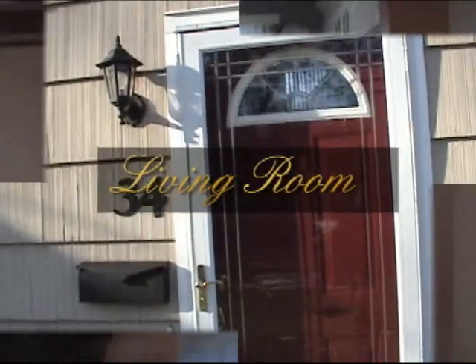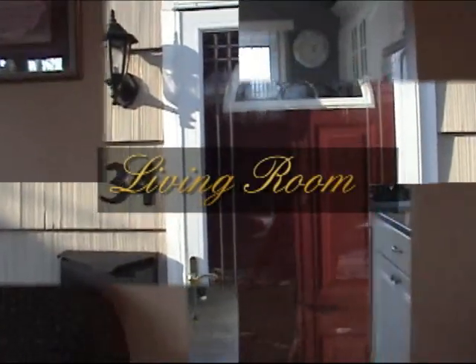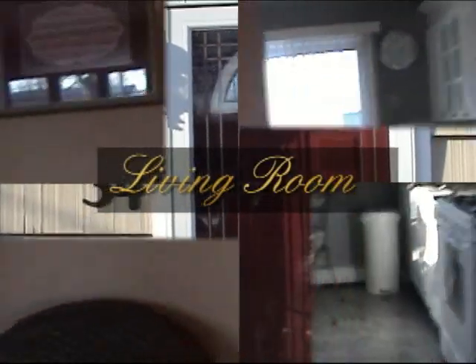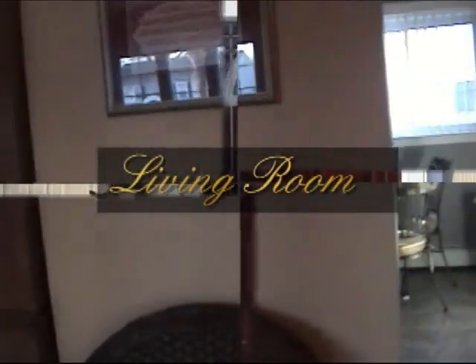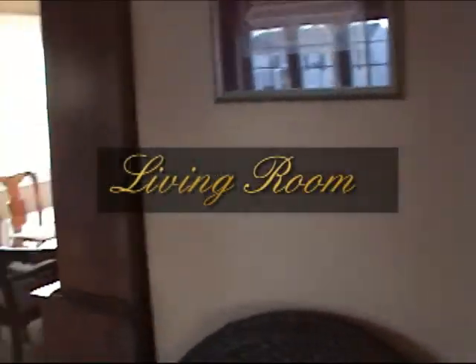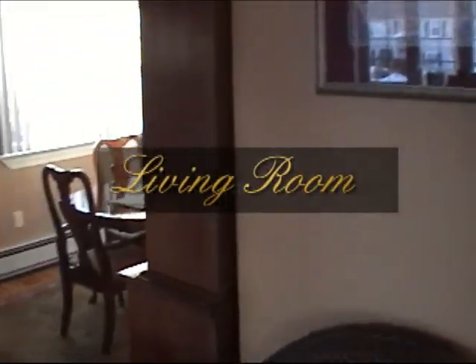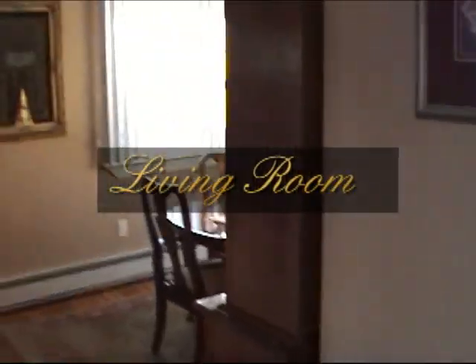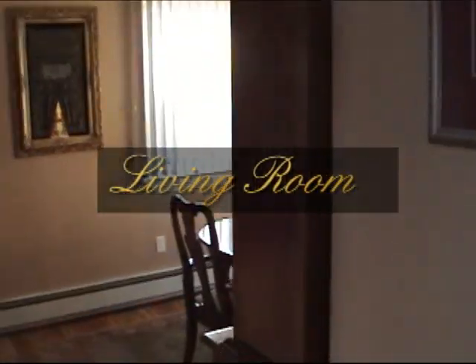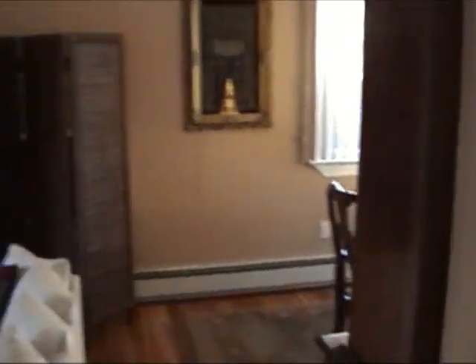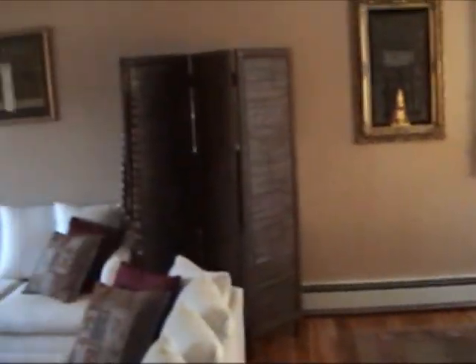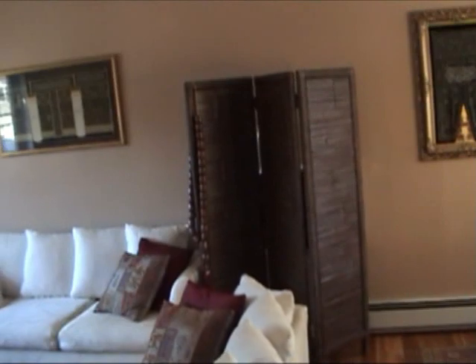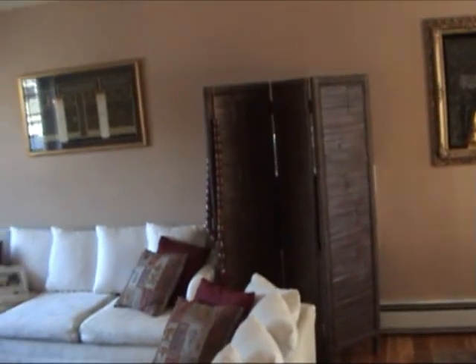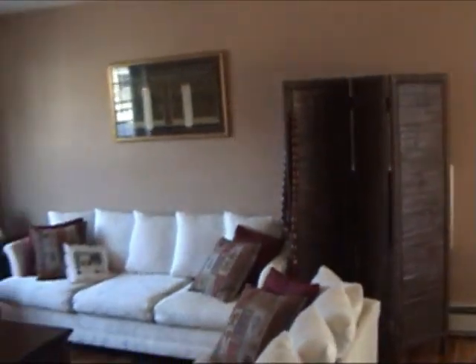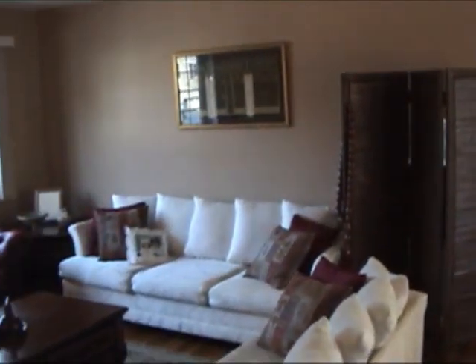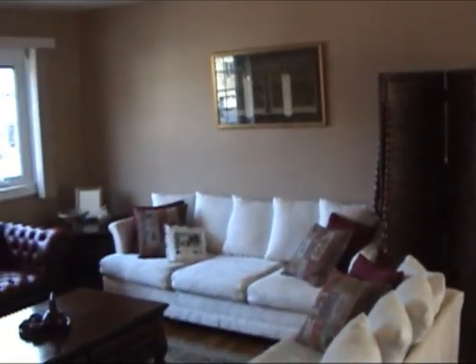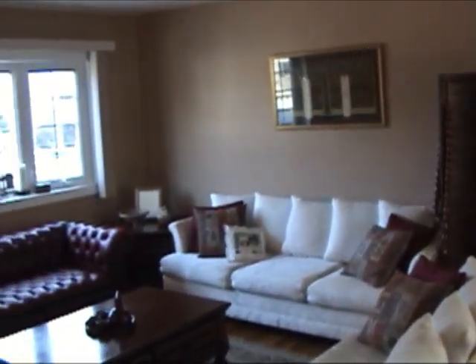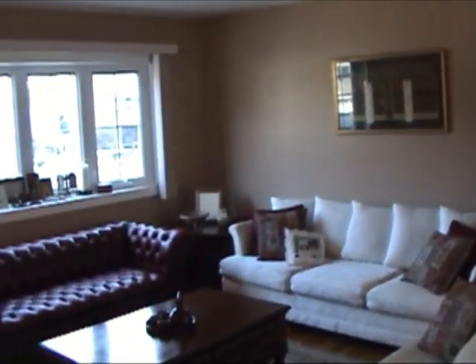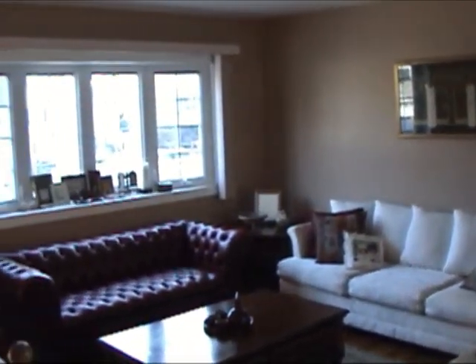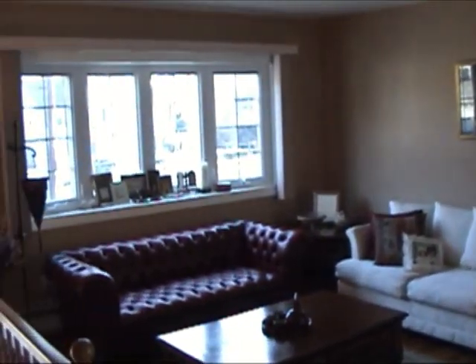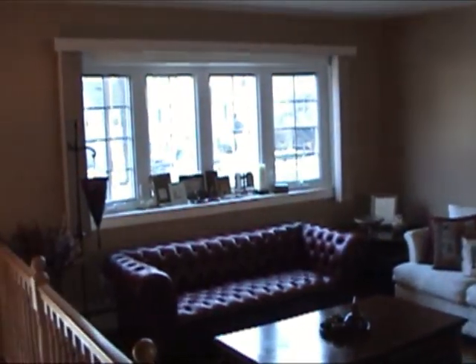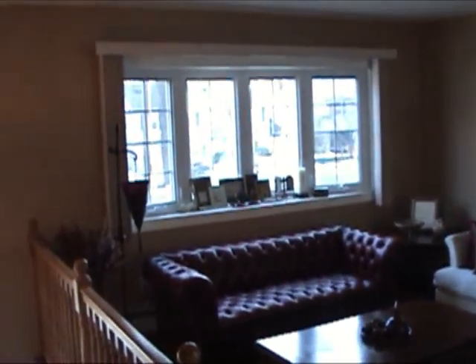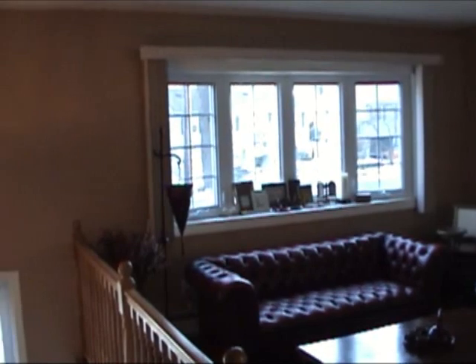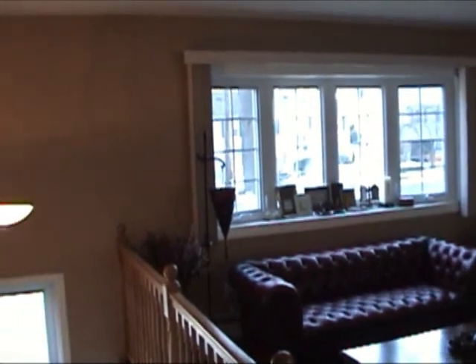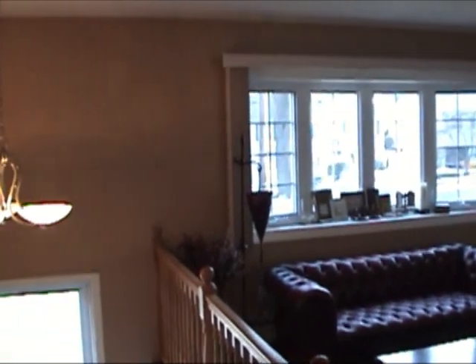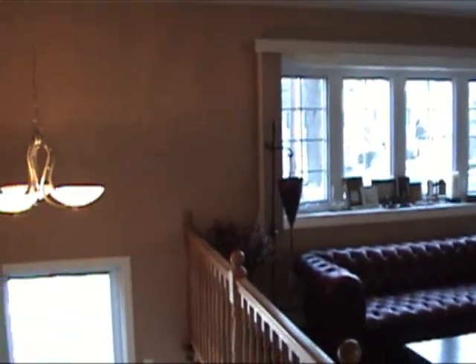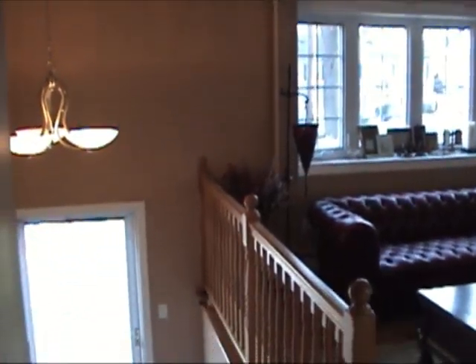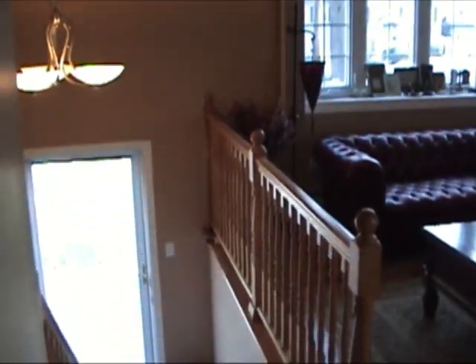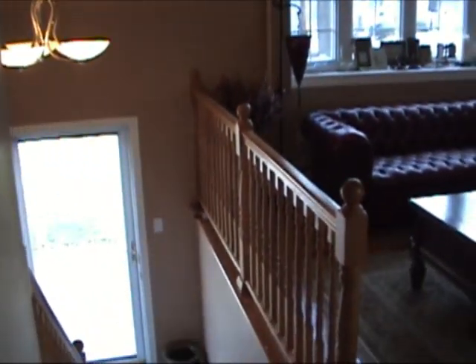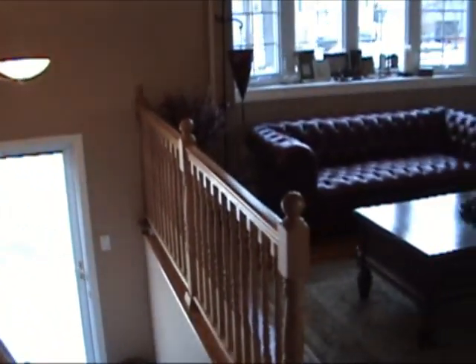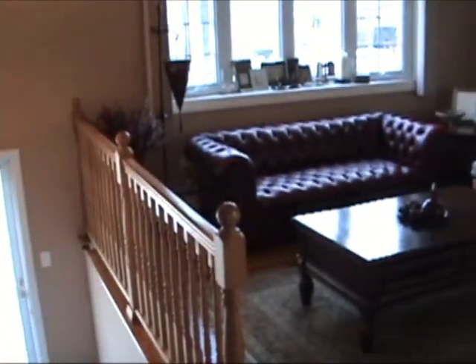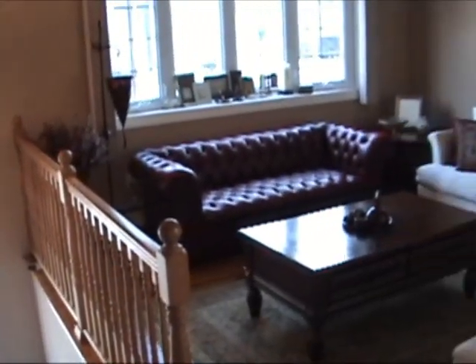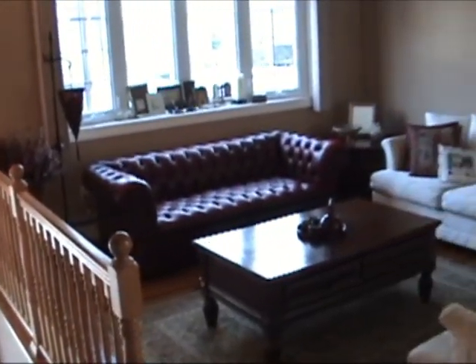Let's go inside. Plenty of natural light fills the living room through the new windows. Take note of the new railings and spindles, the updated light fixtures, and the refinished hardwood floors.